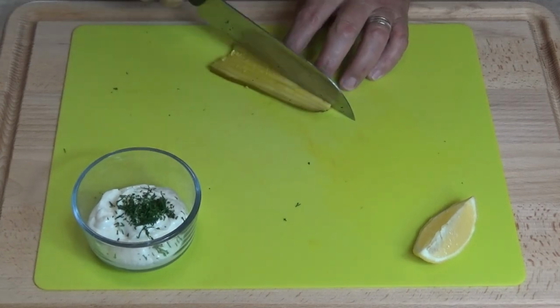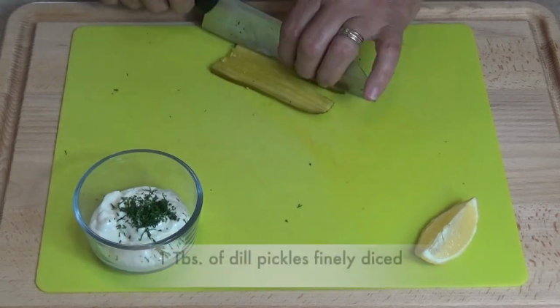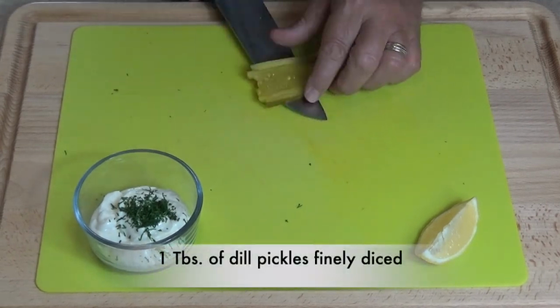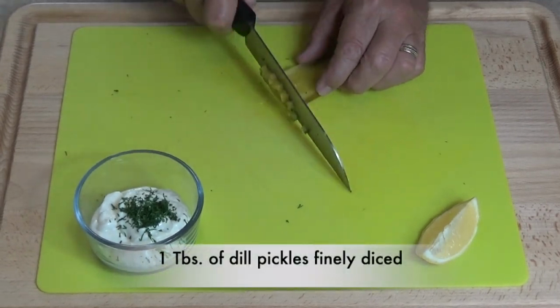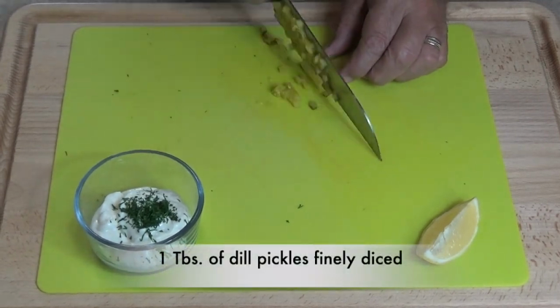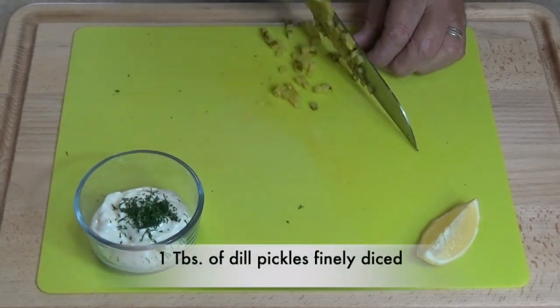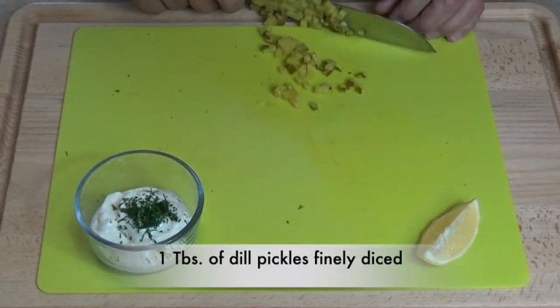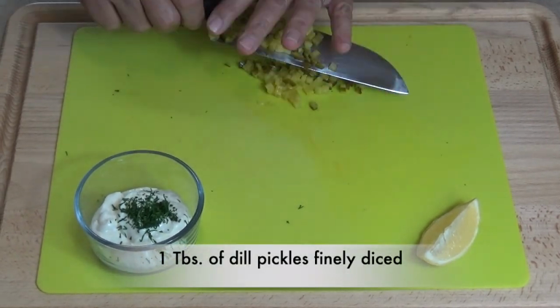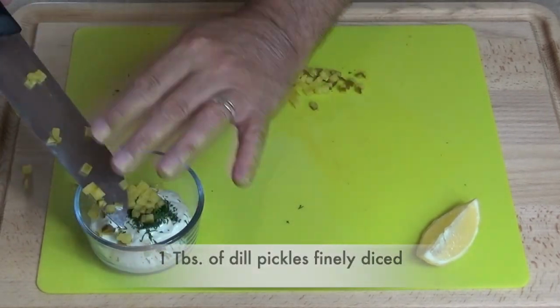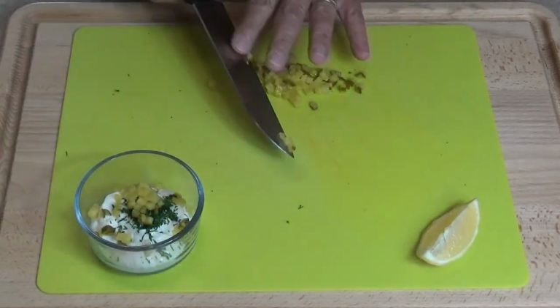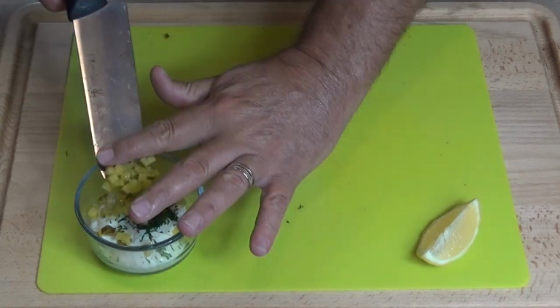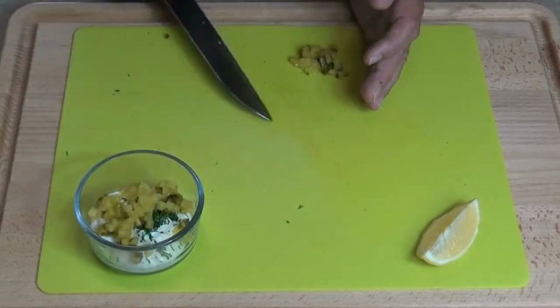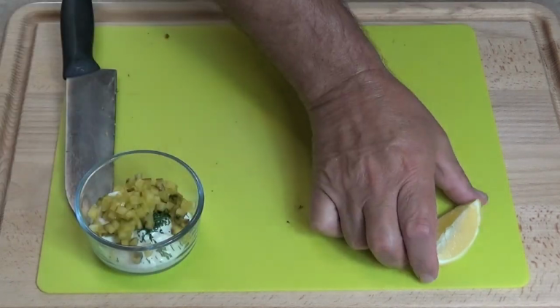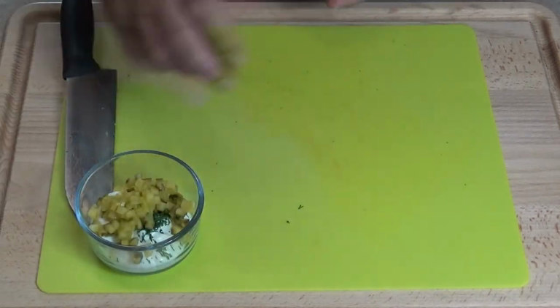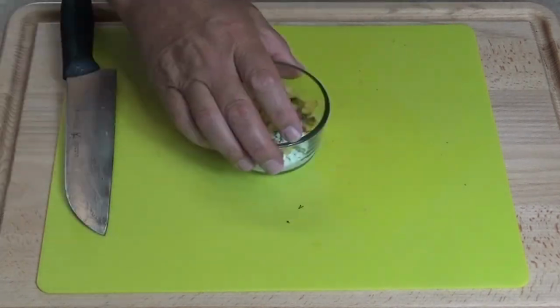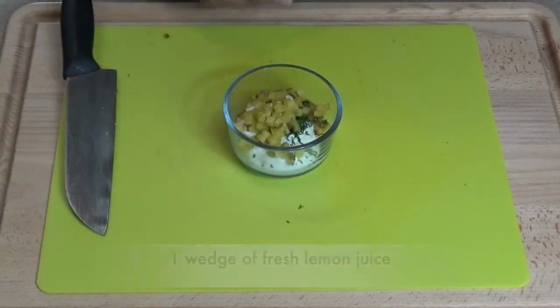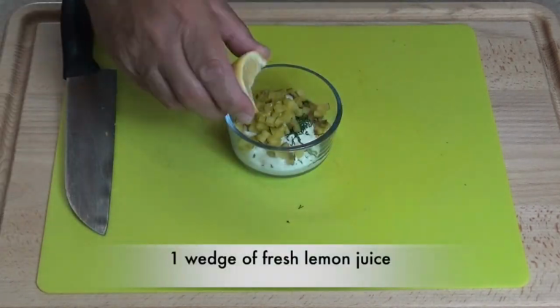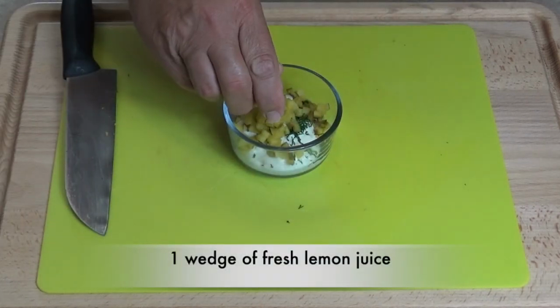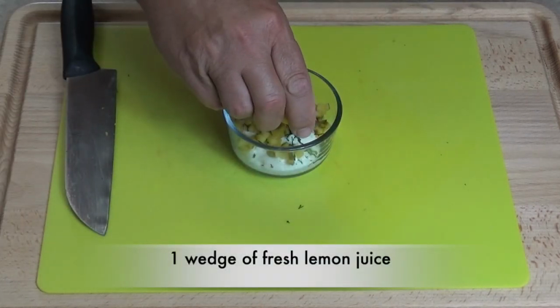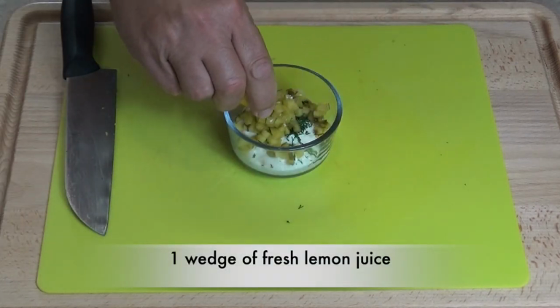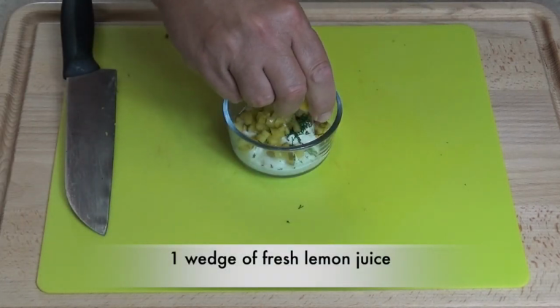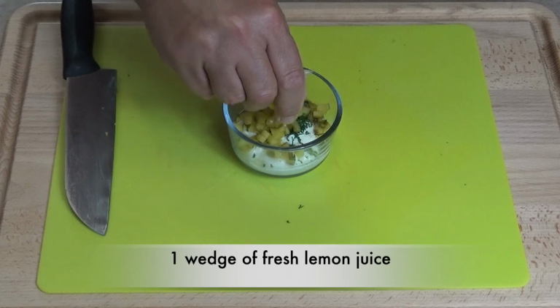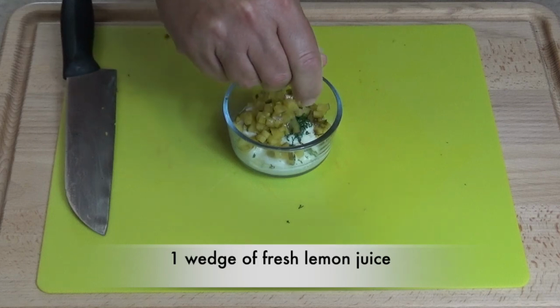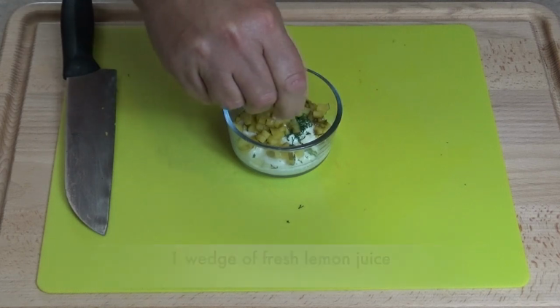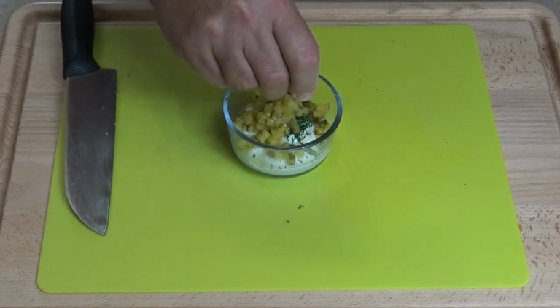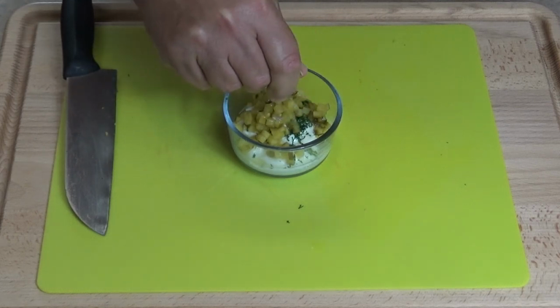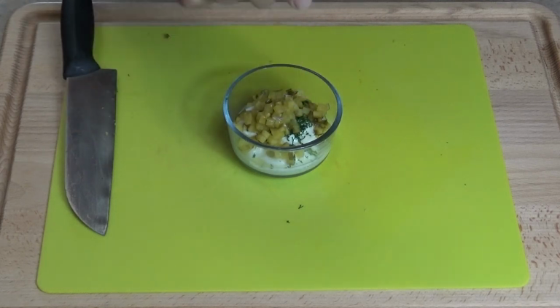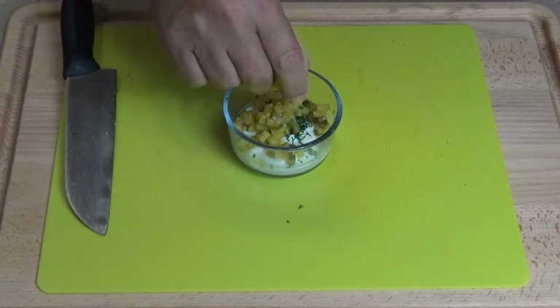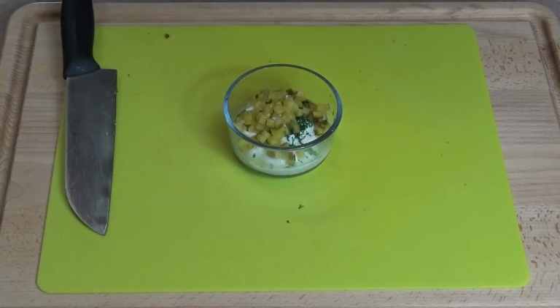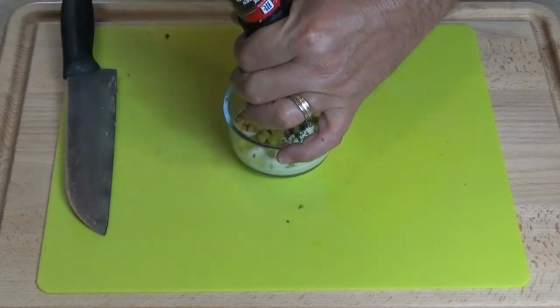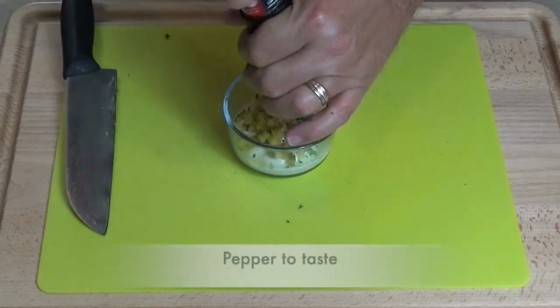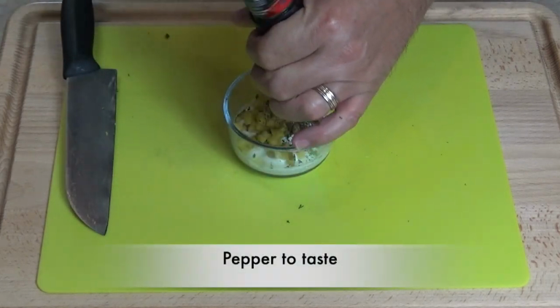Then we have a dill pickle, all finely diced up into little cubes — about a tablespoon. Our next item: we'll add about a teaspoon of fresh squeezed lemon juice, and a little bit of pepper to taste.